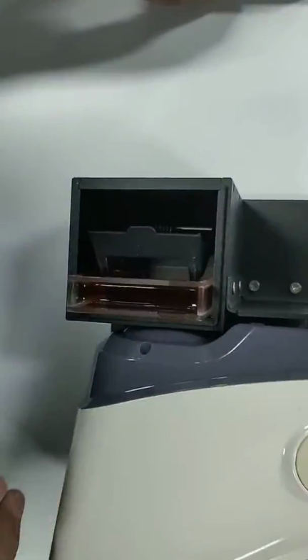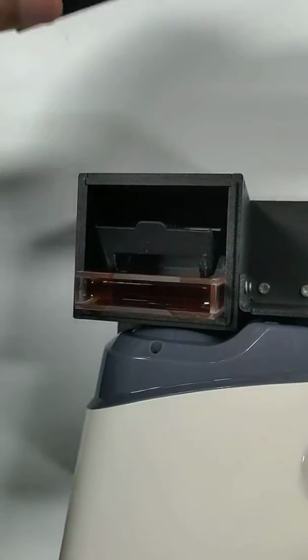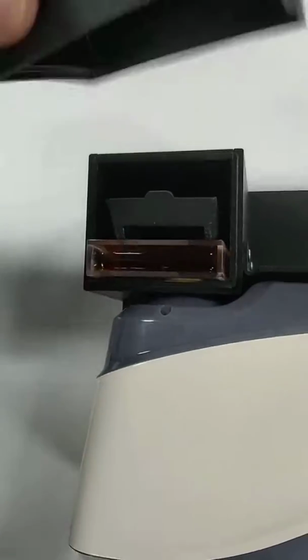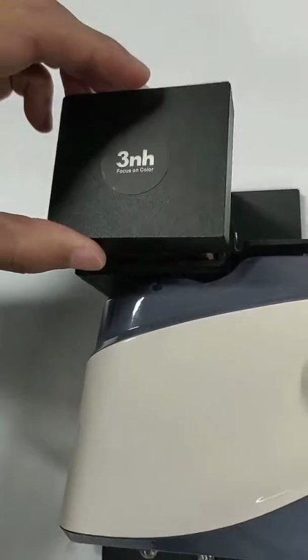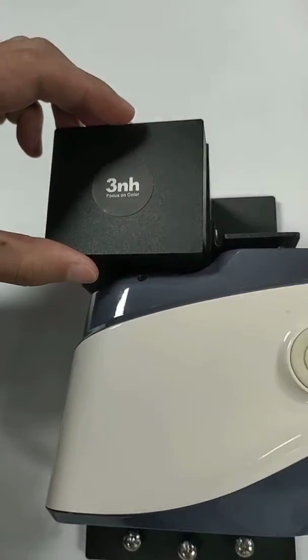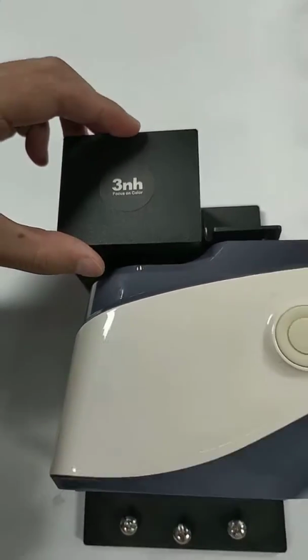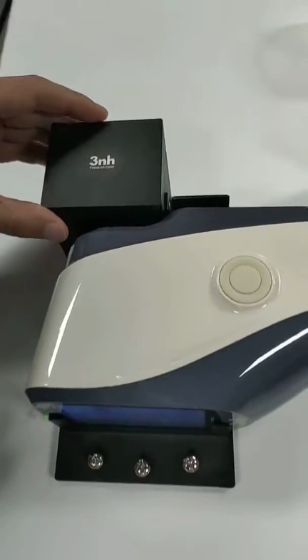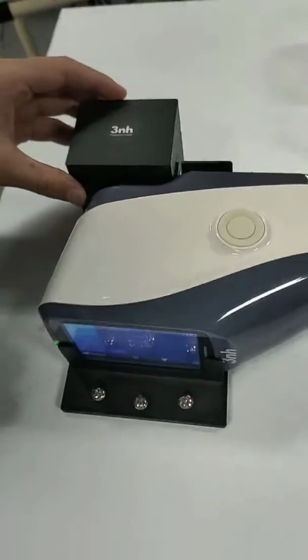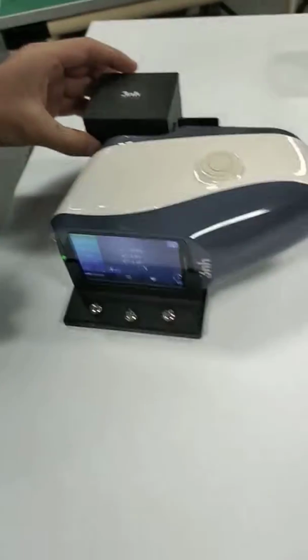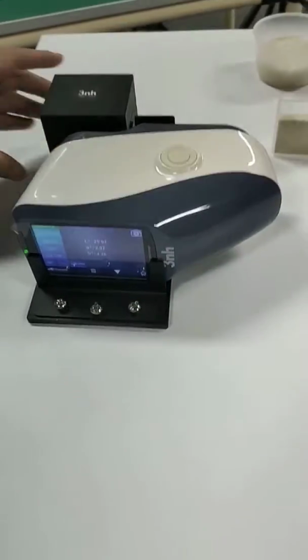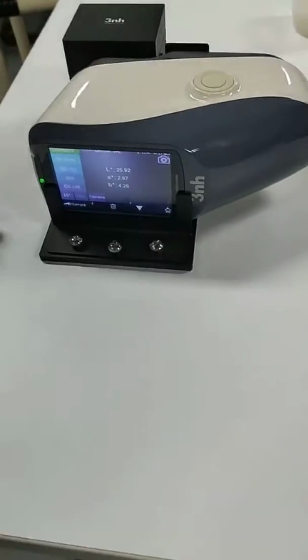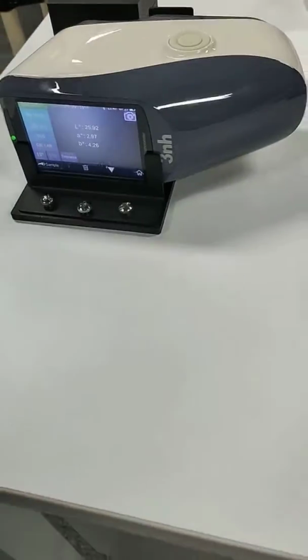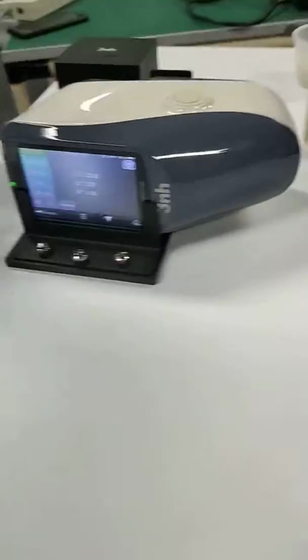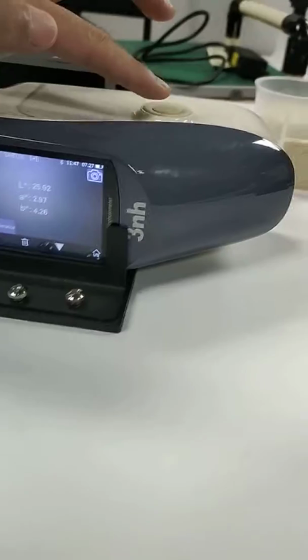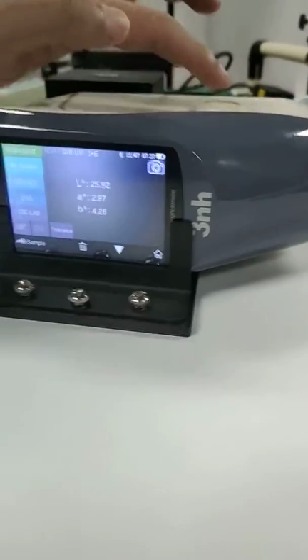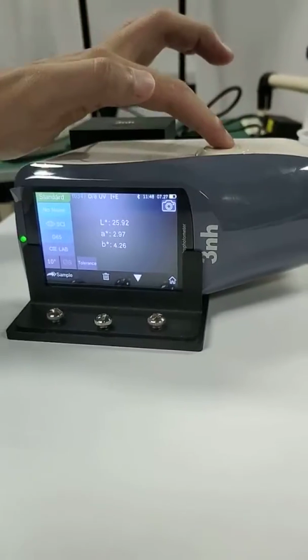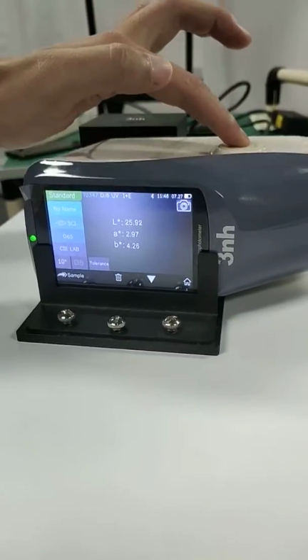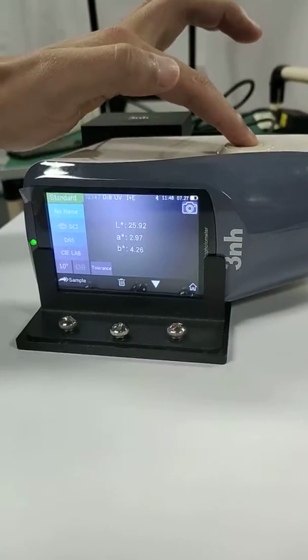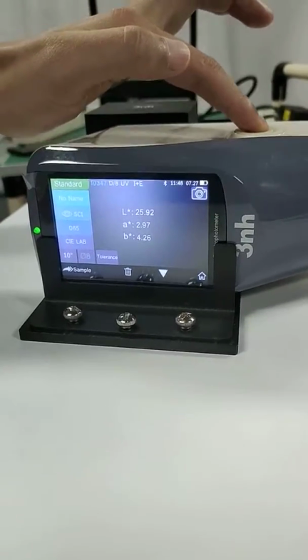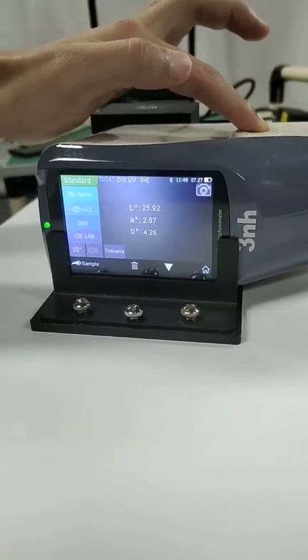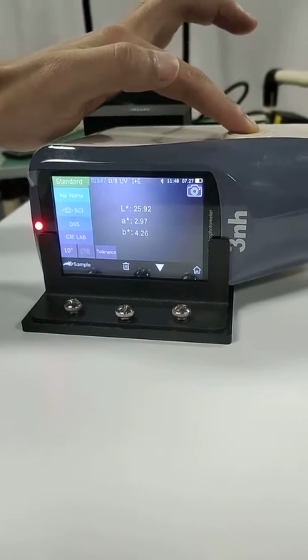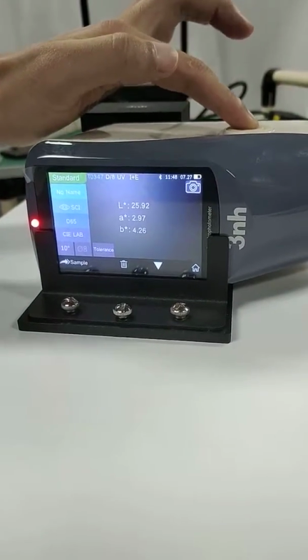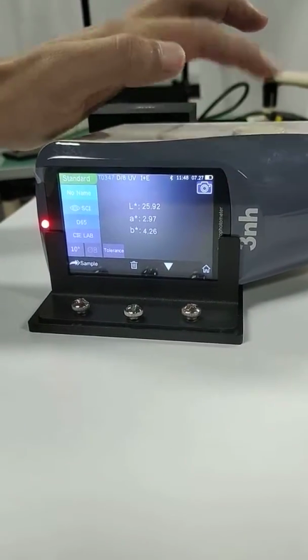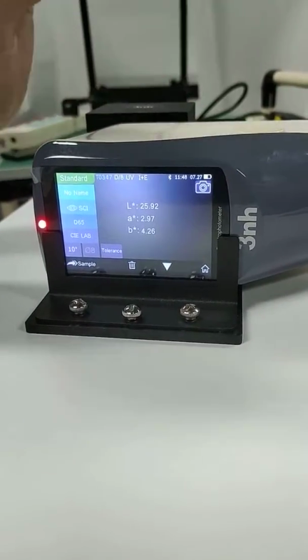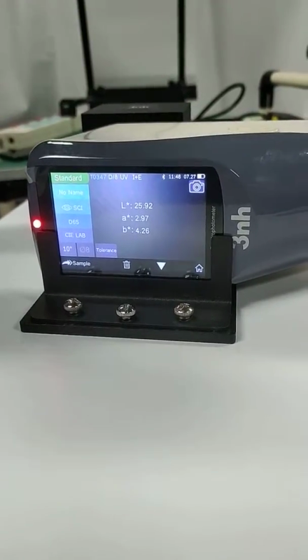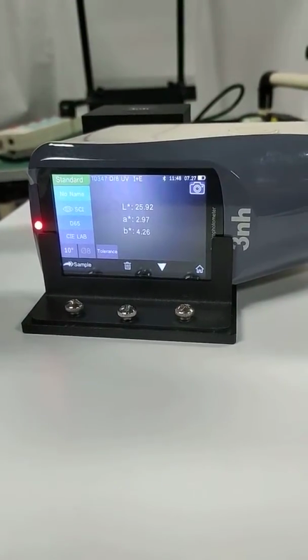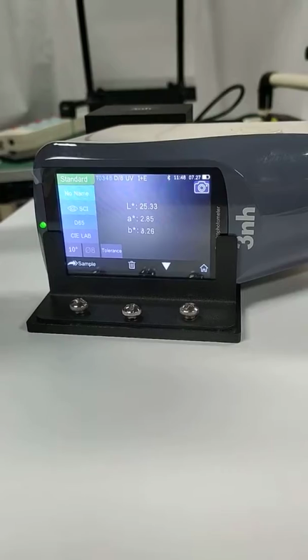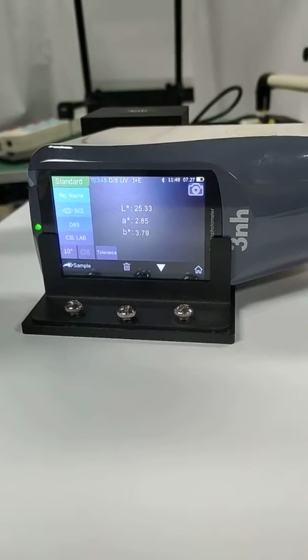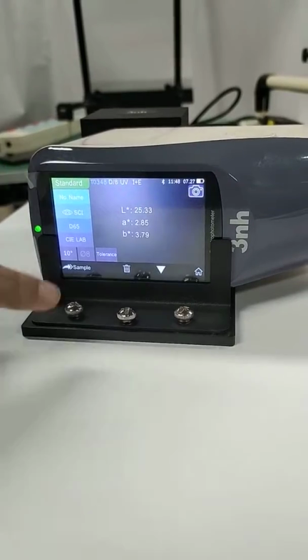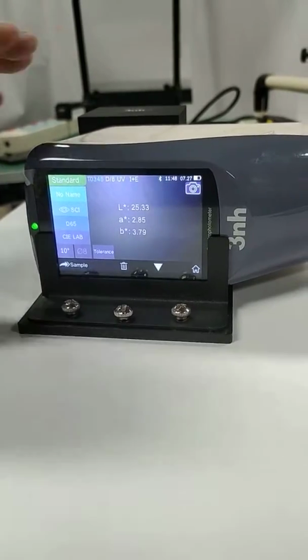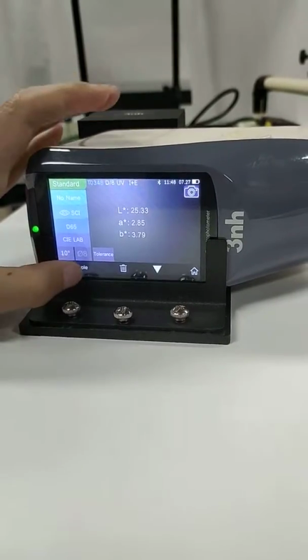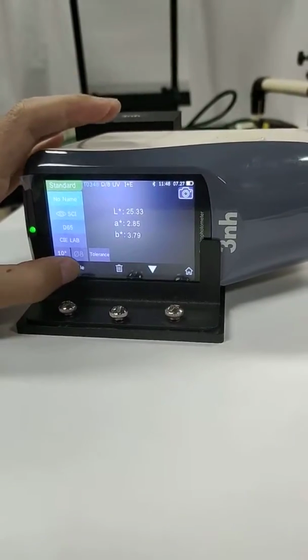Cover it. Press the measuring button. This is the test result.